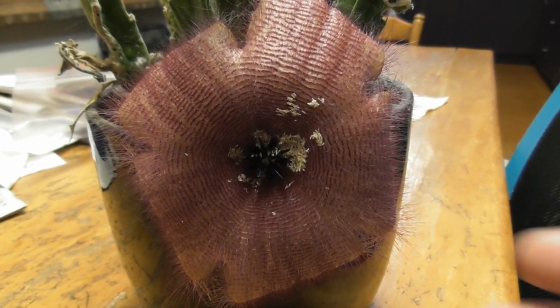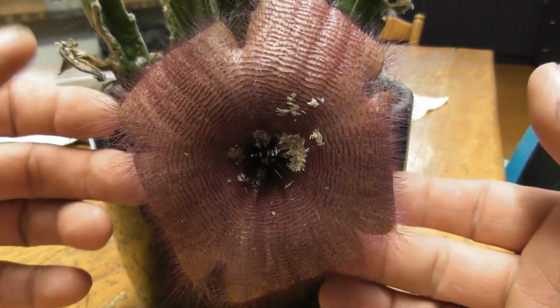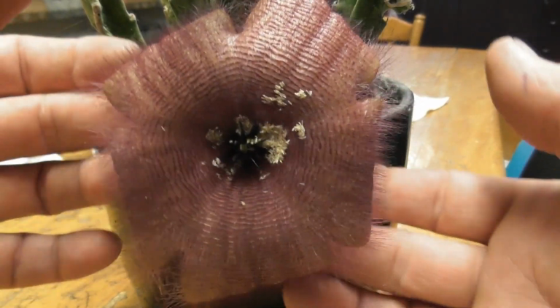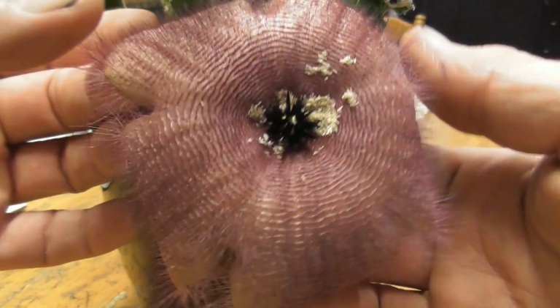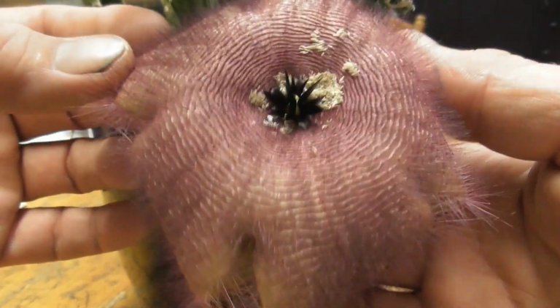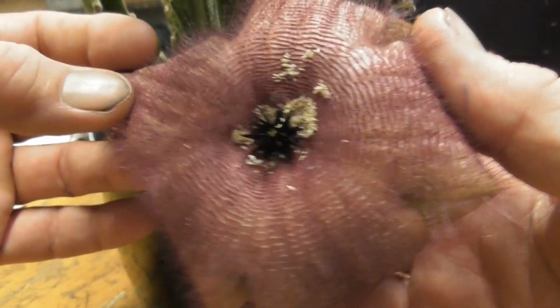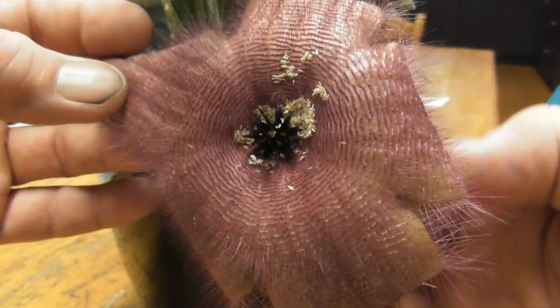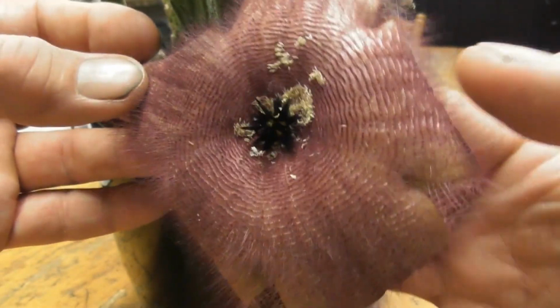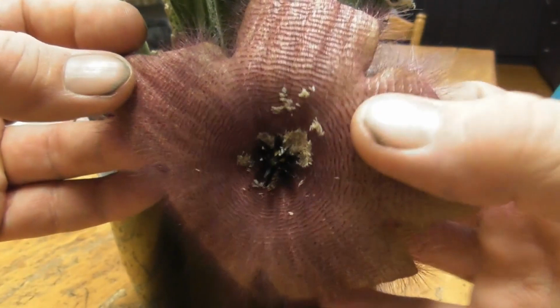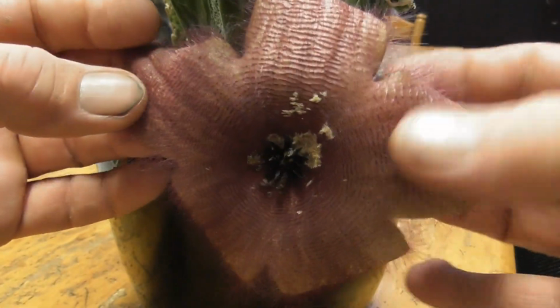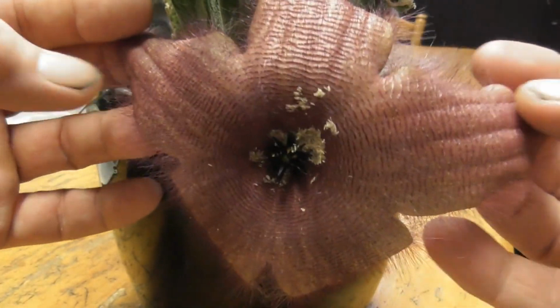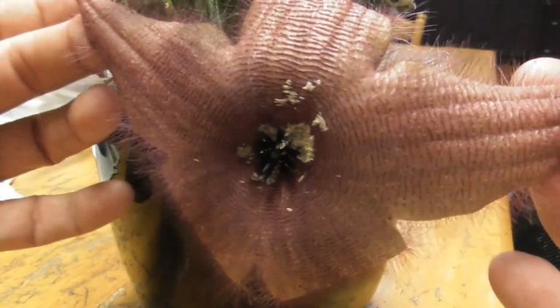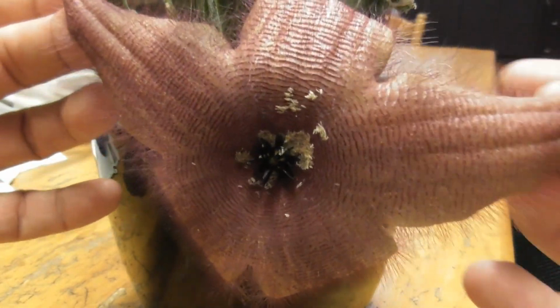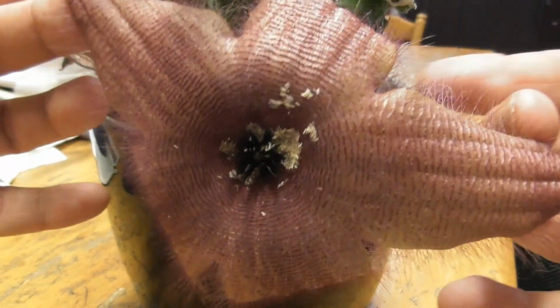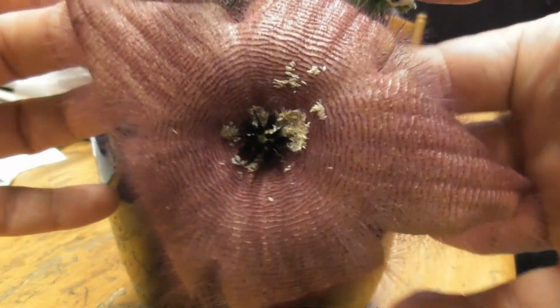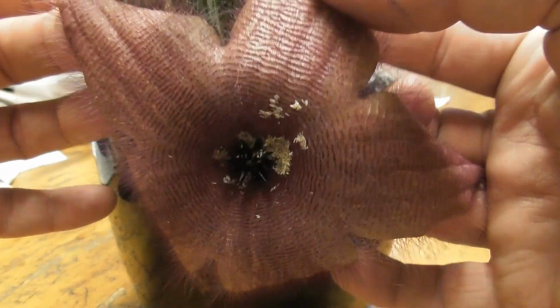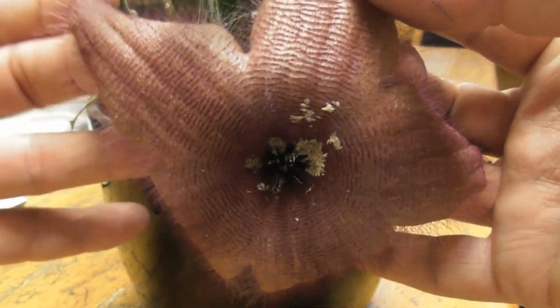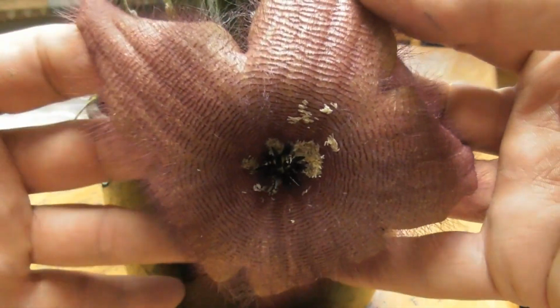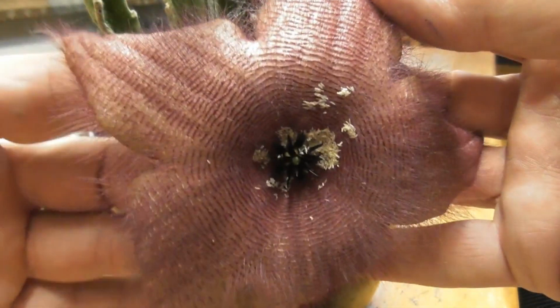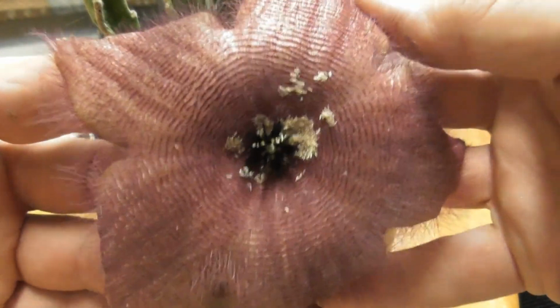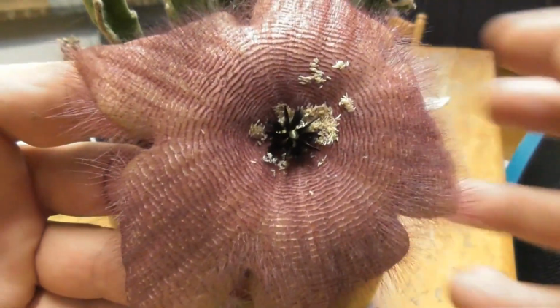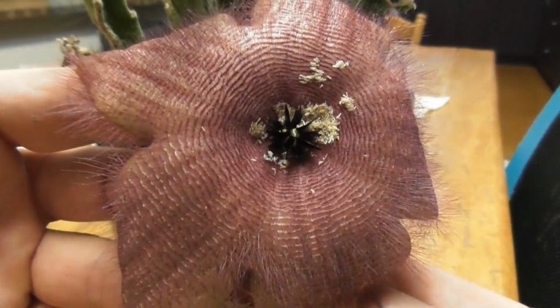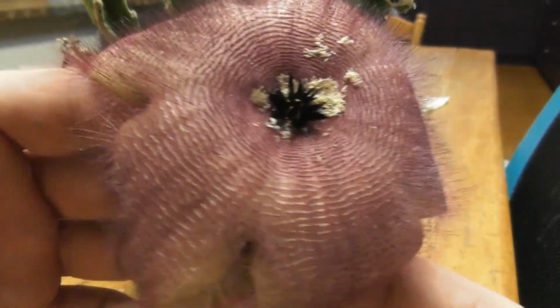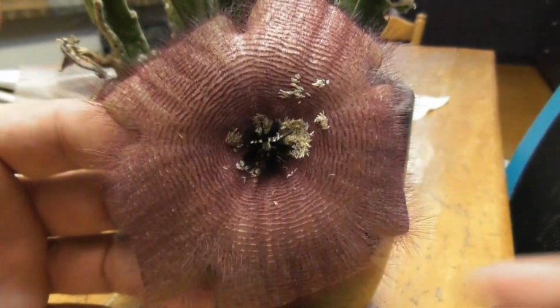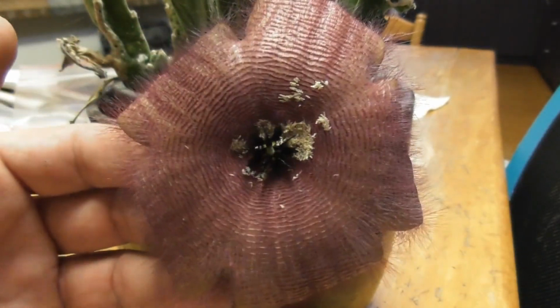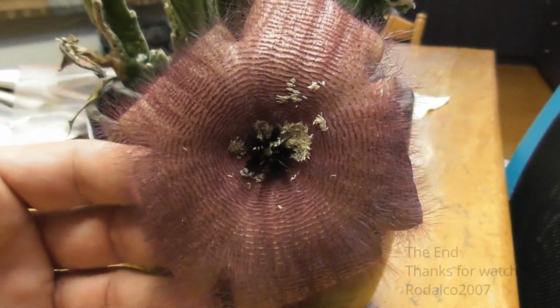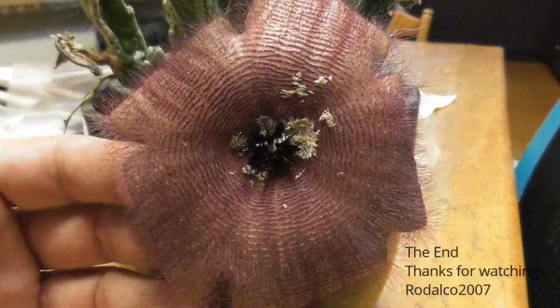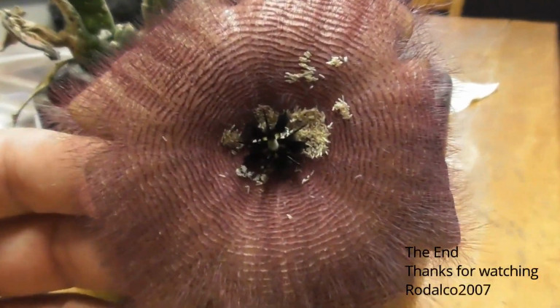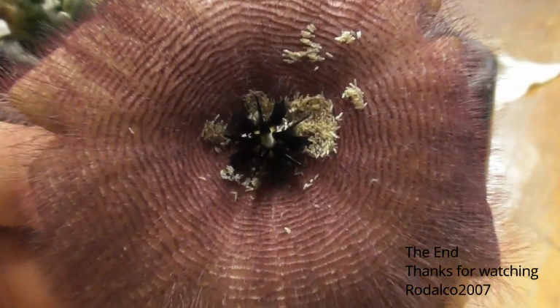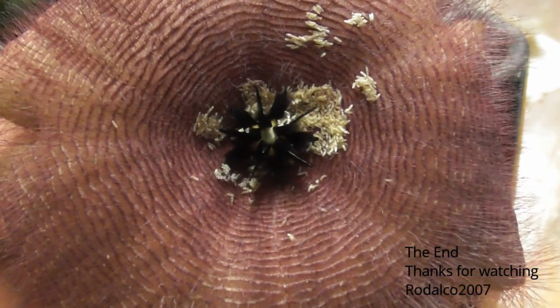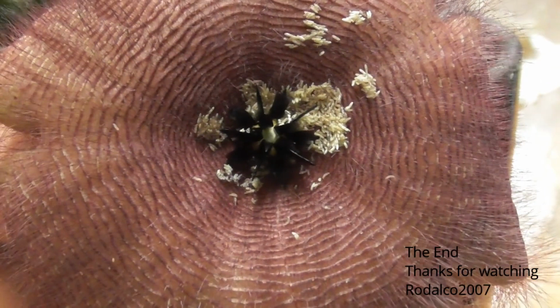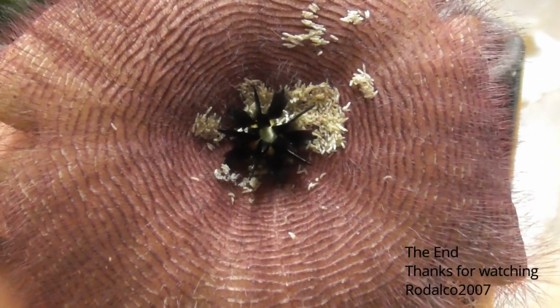Here we've got the Stapelia Grandiosa, I think this is called. It's quite a big flower — a five-petaled flower — and those green bottle flies love the center of it.